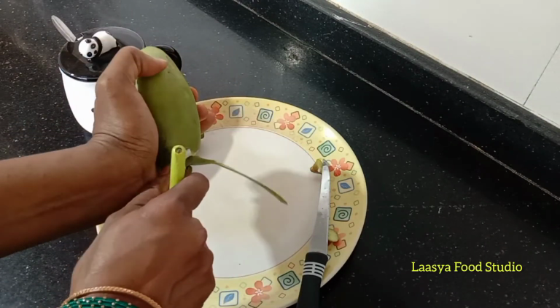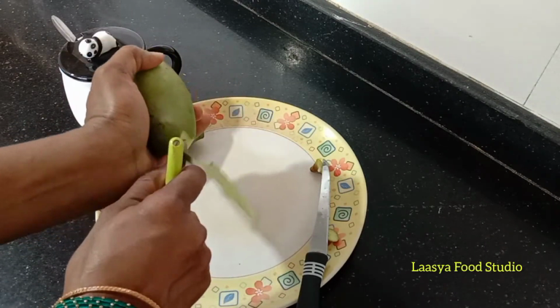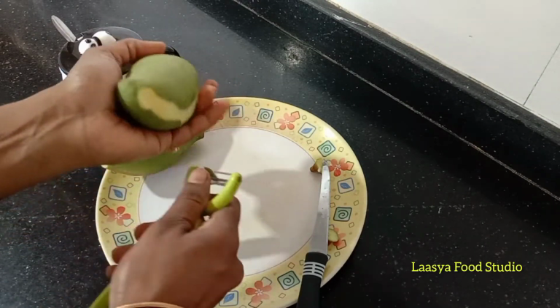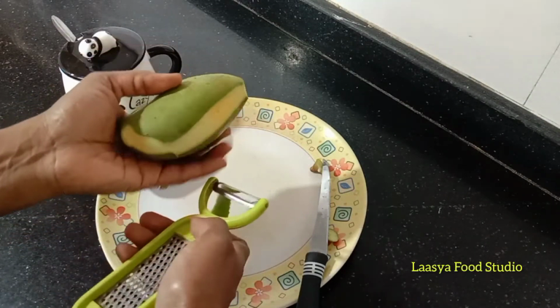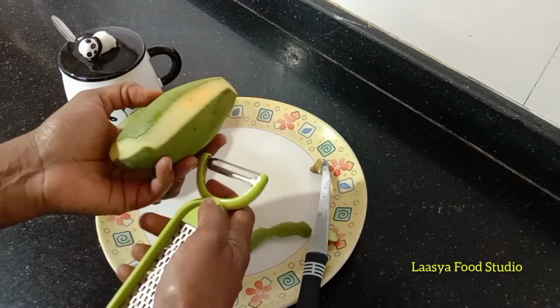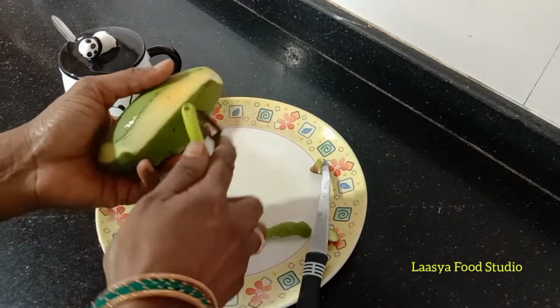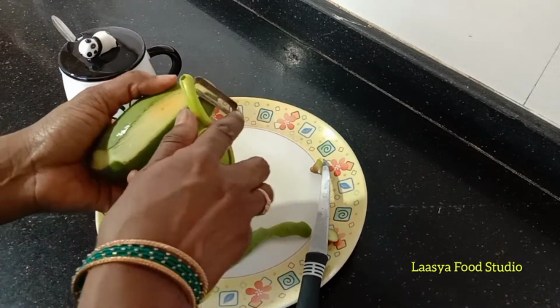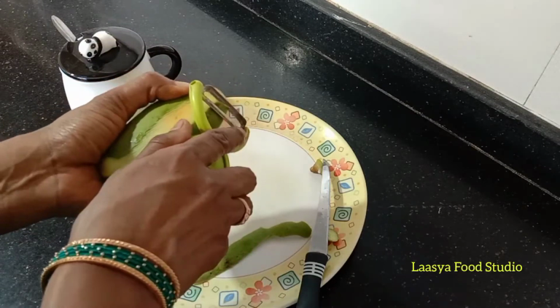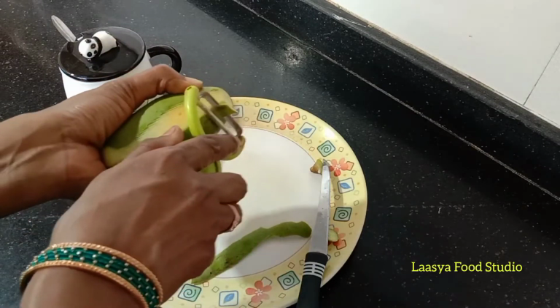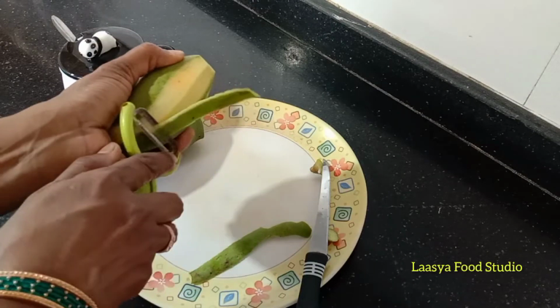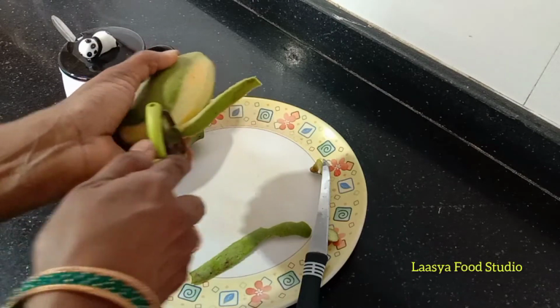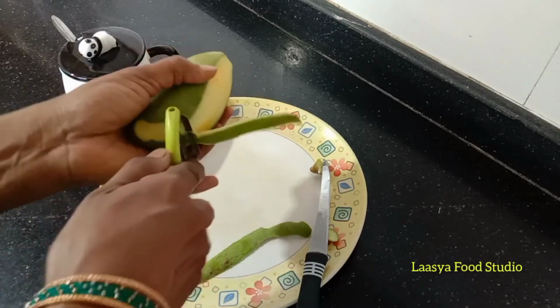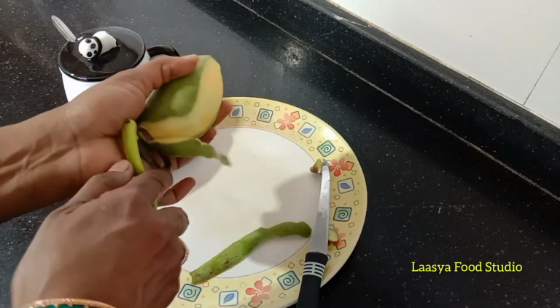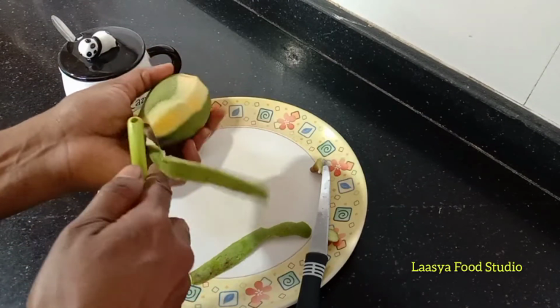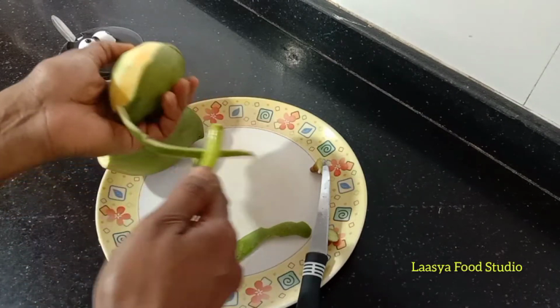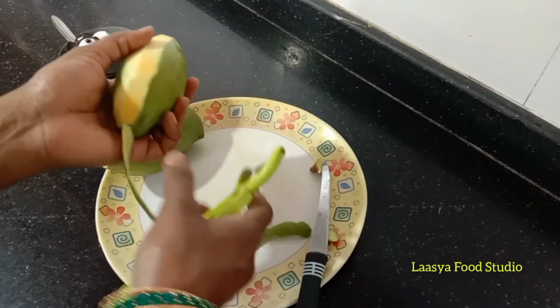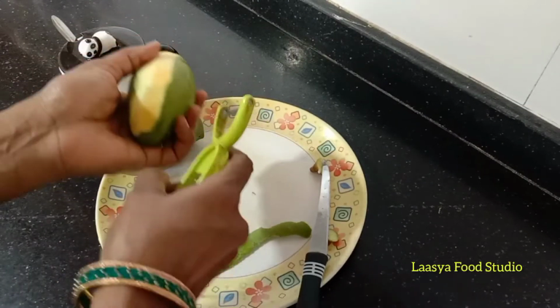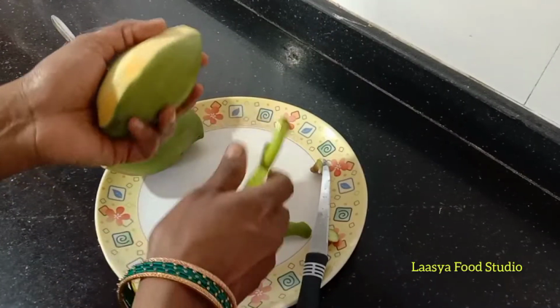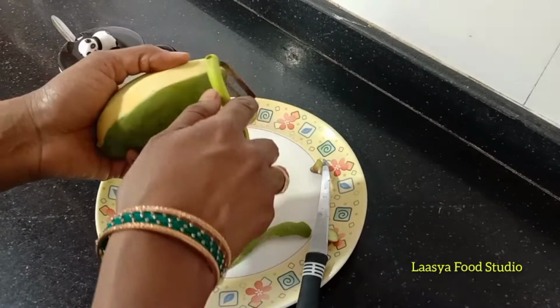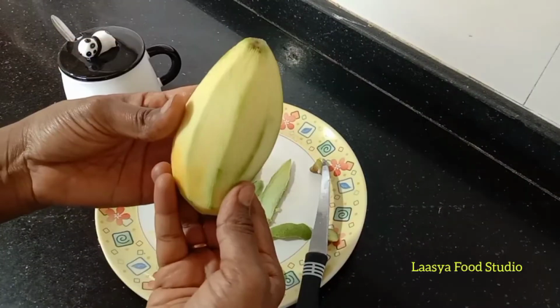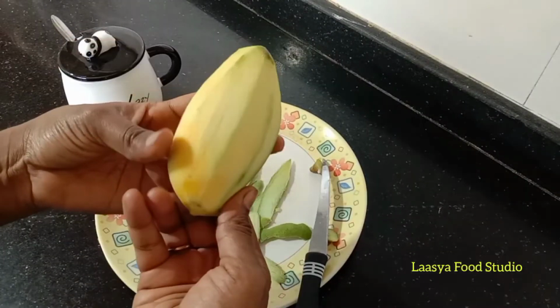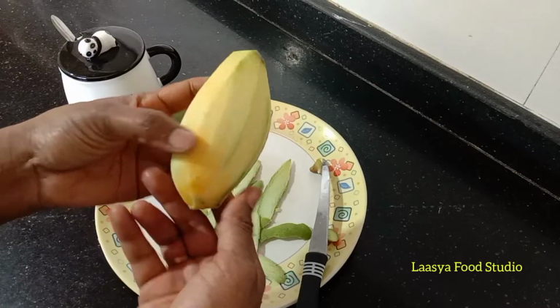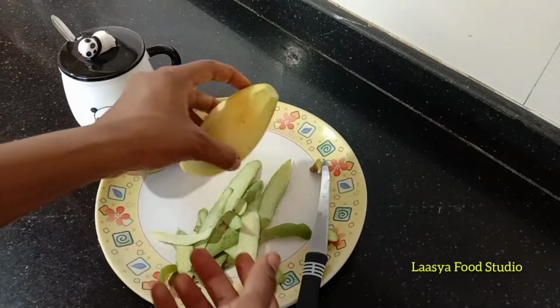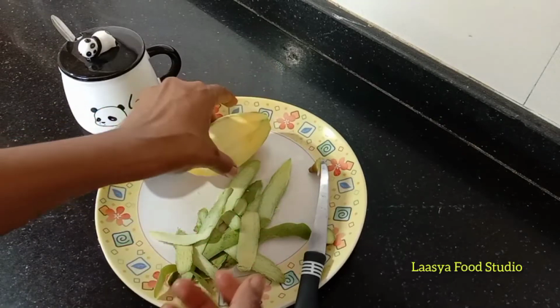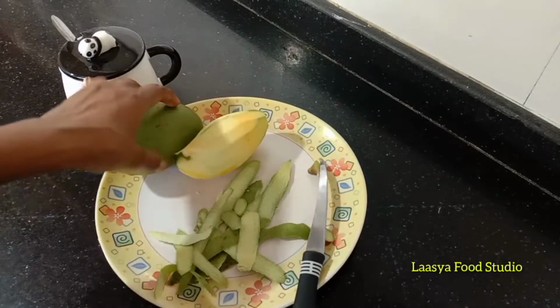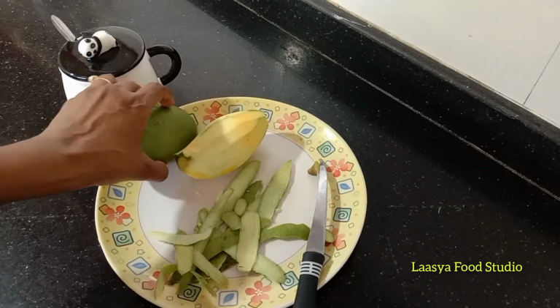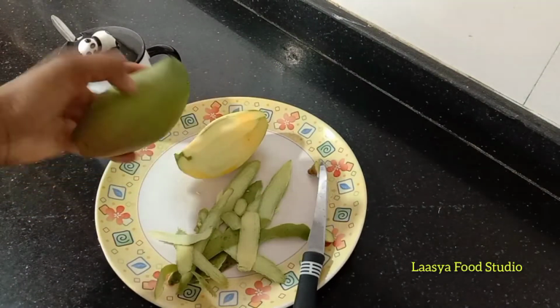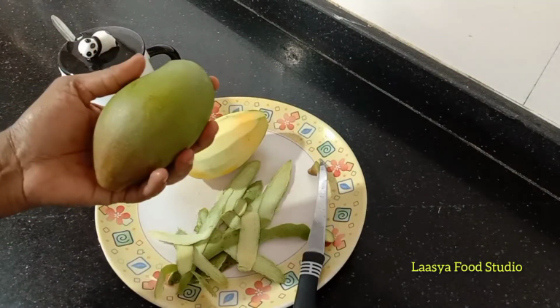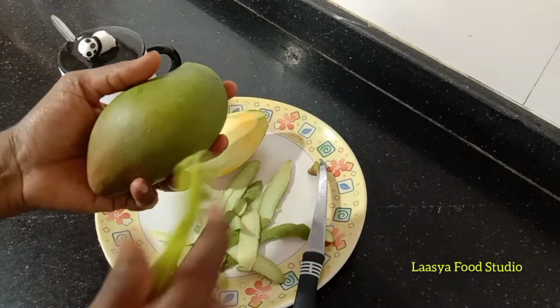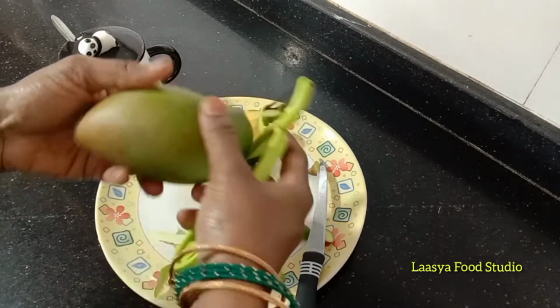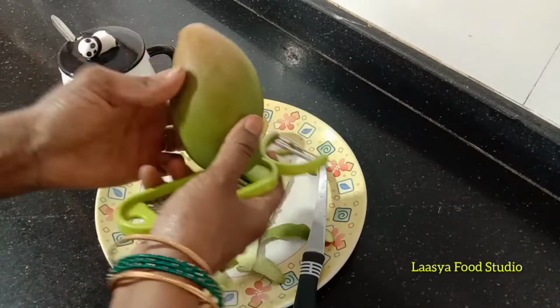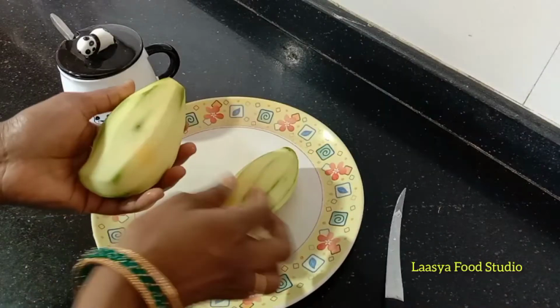We will remove it from the water and heat it. Please peel the mangoes.